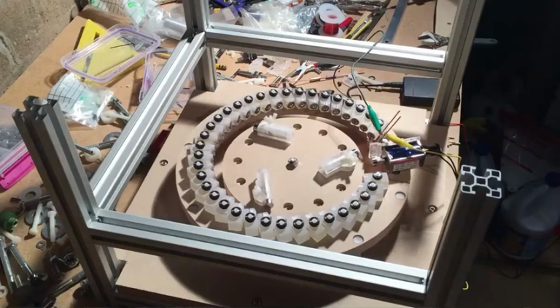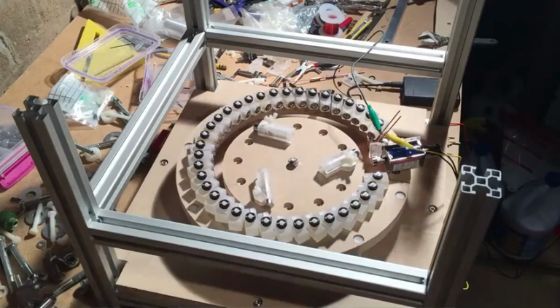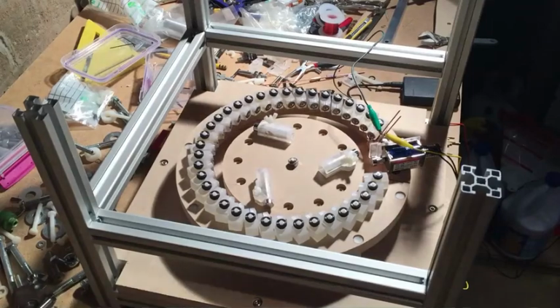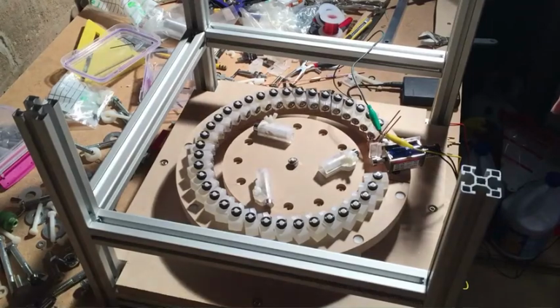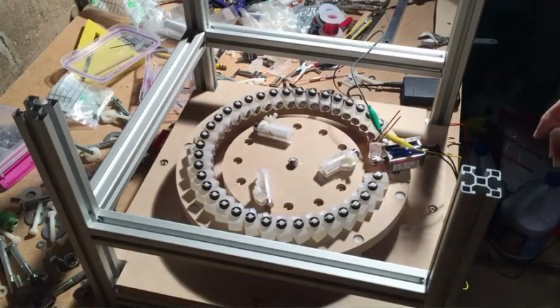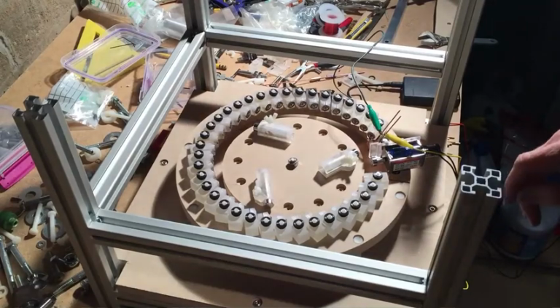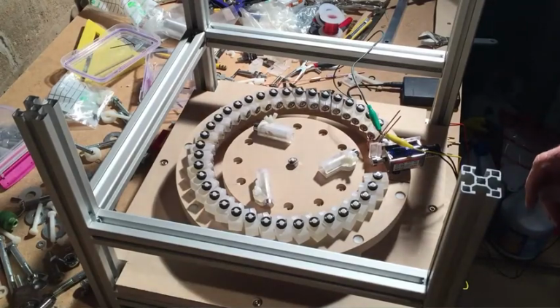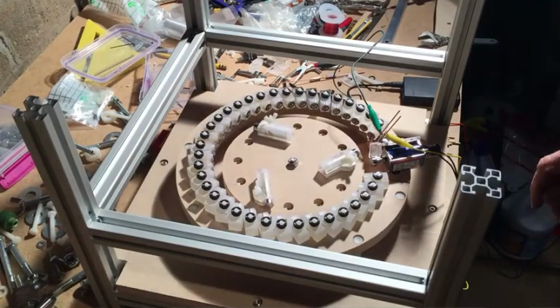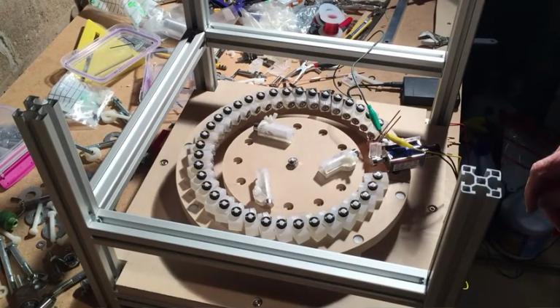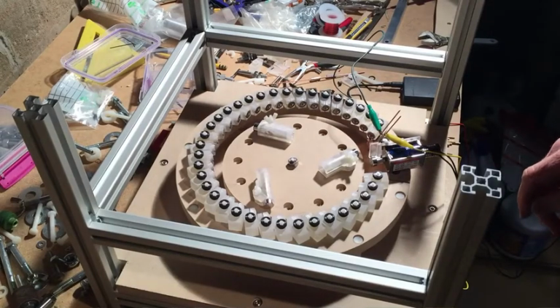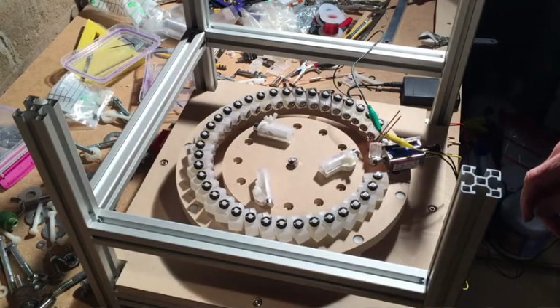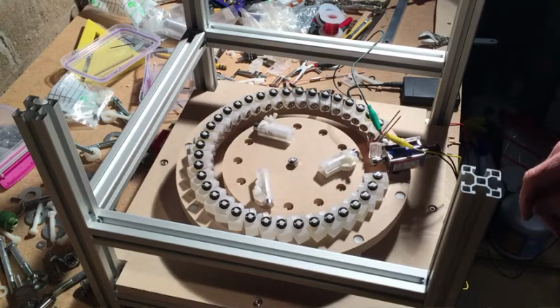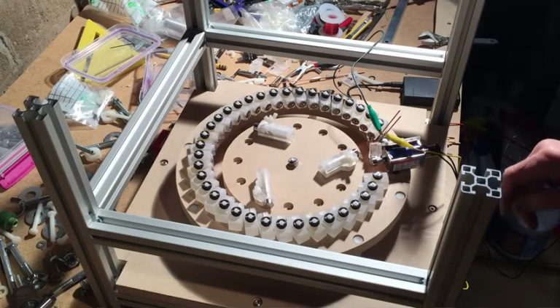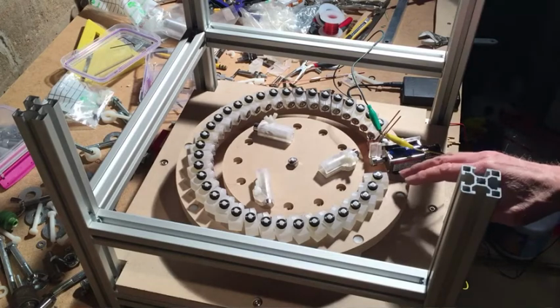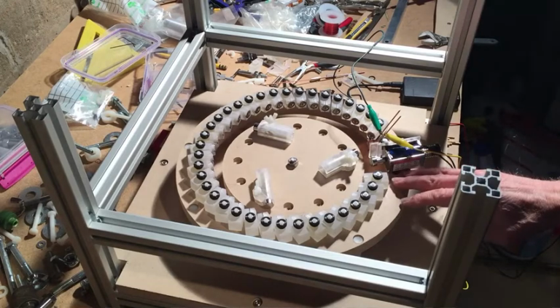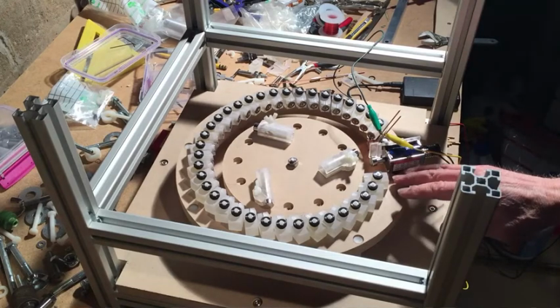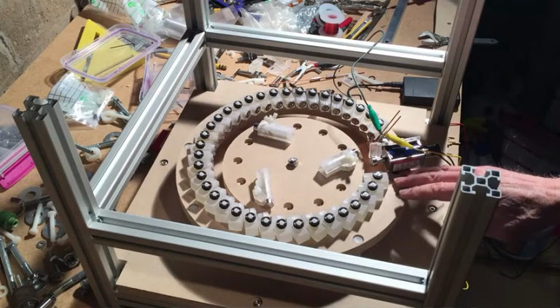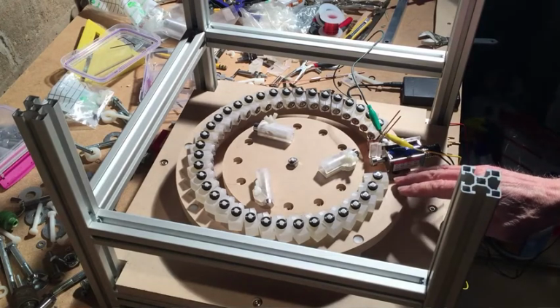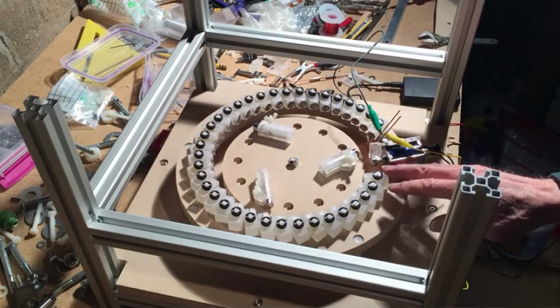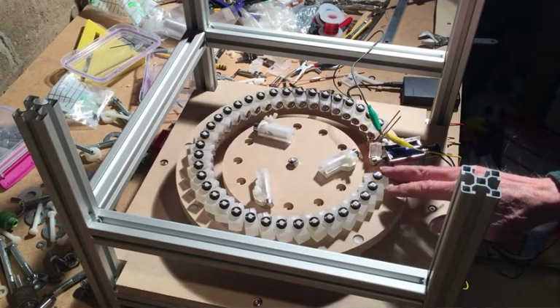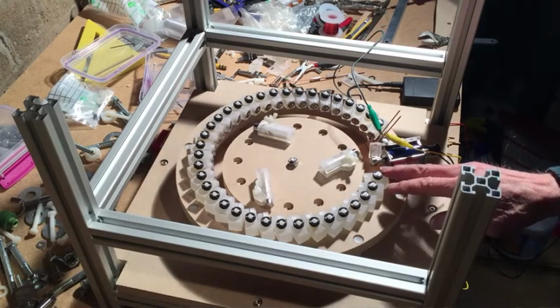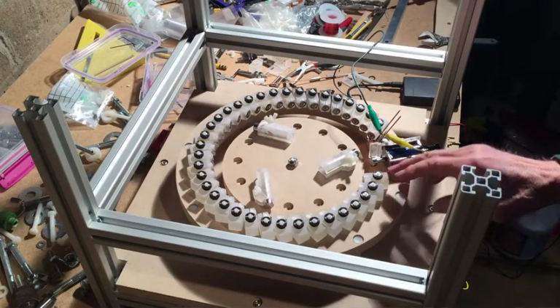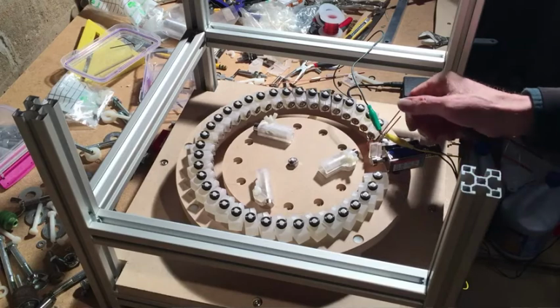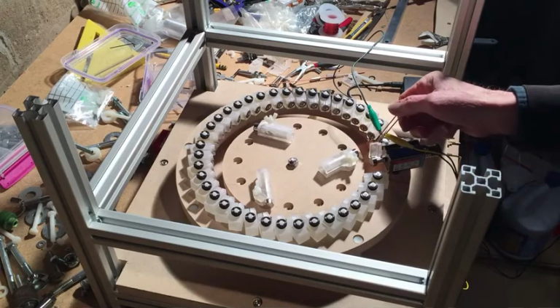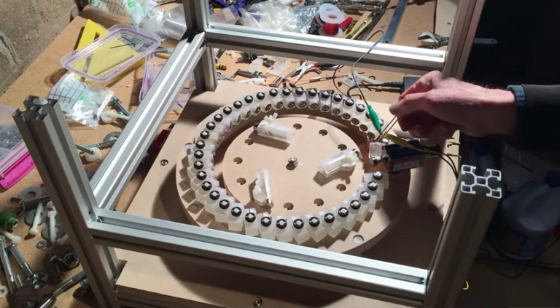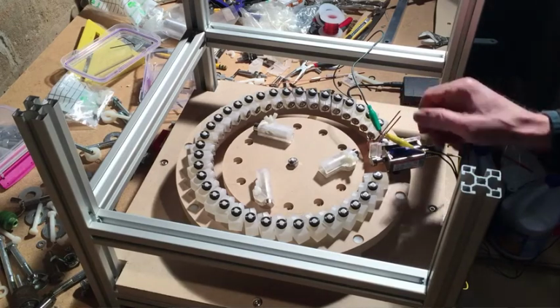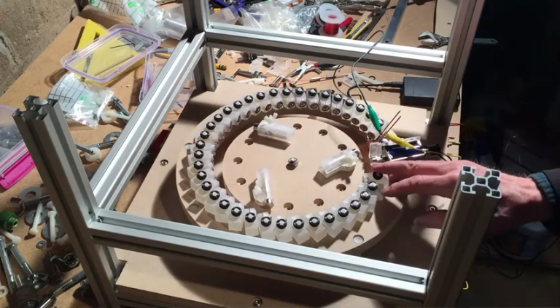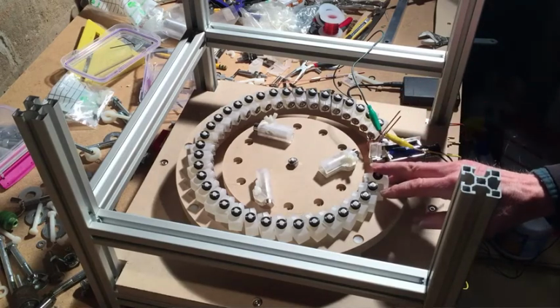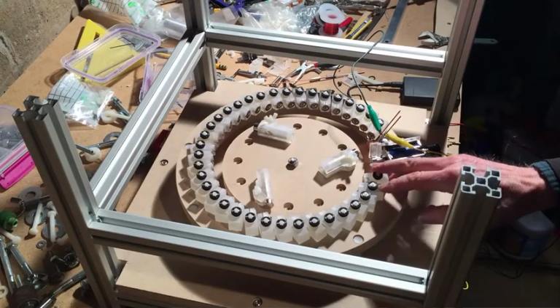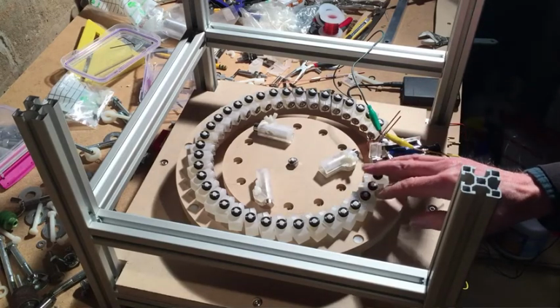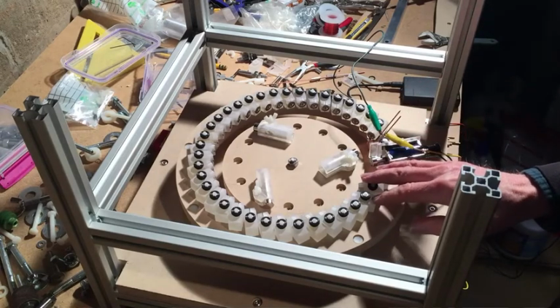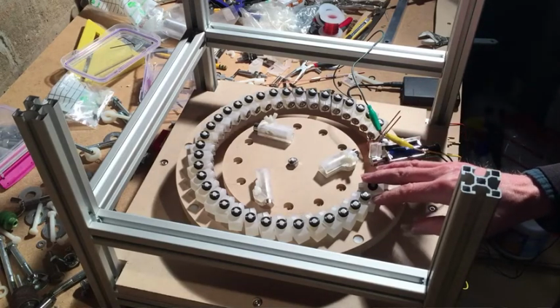I thought I'd do a quick video to show you guys what the latest thing I've been working on. This is basically a spiral magnetic motor test bed.